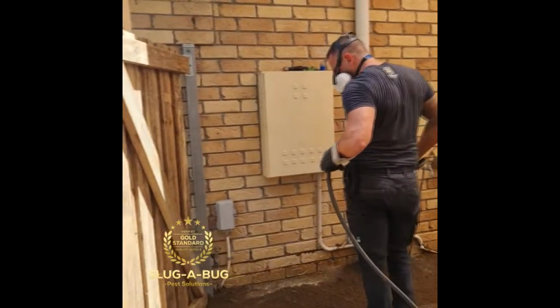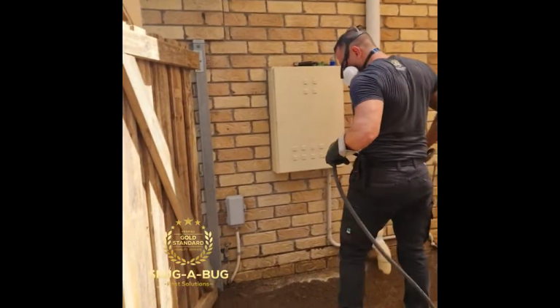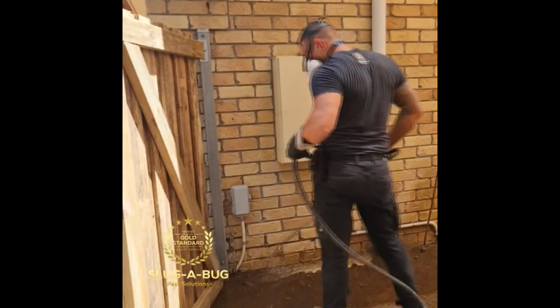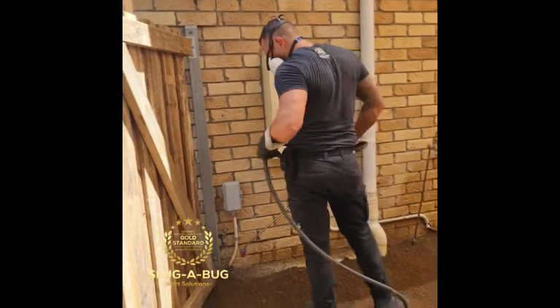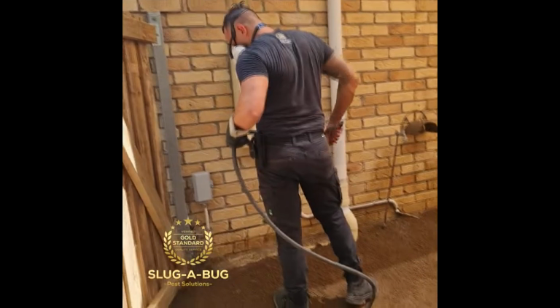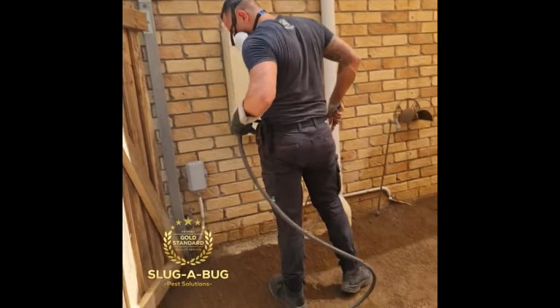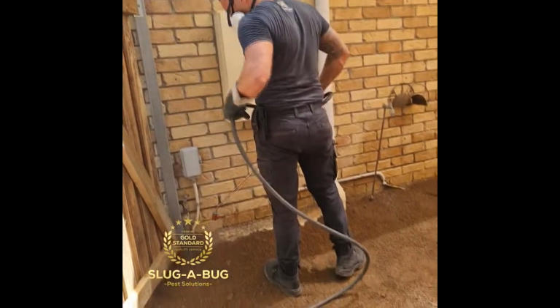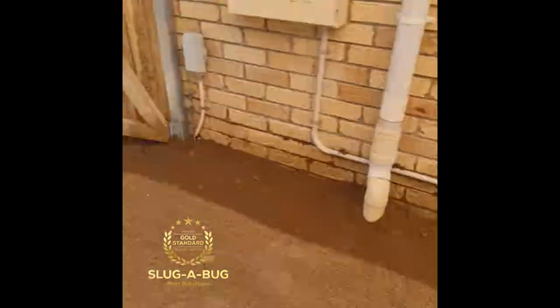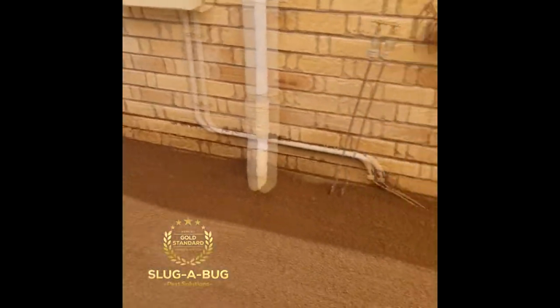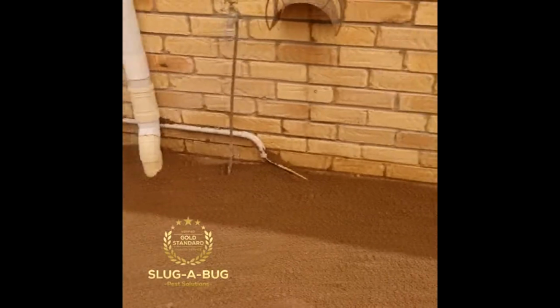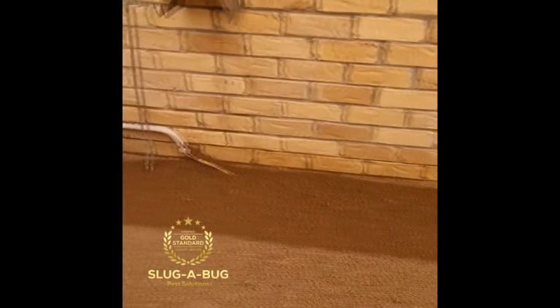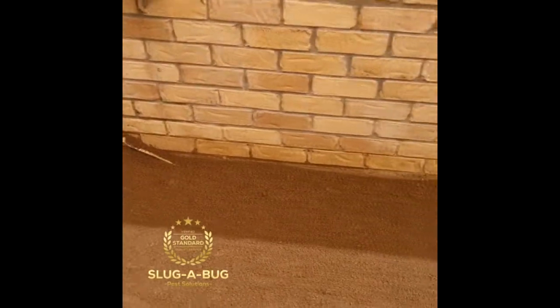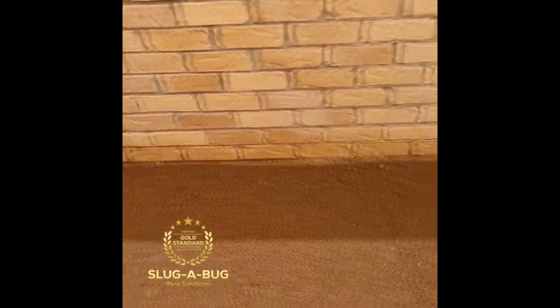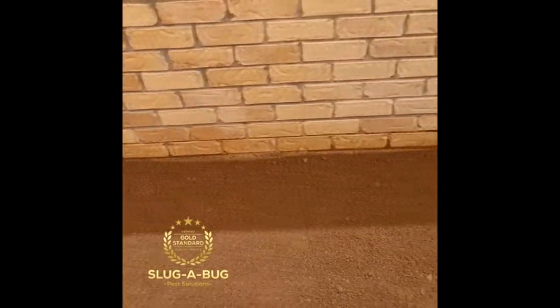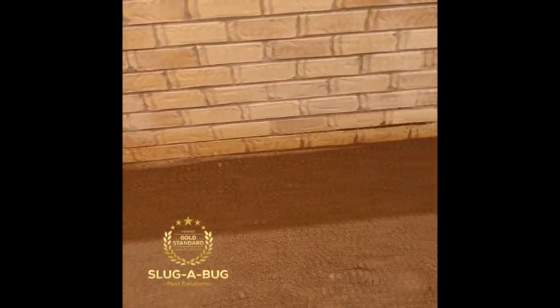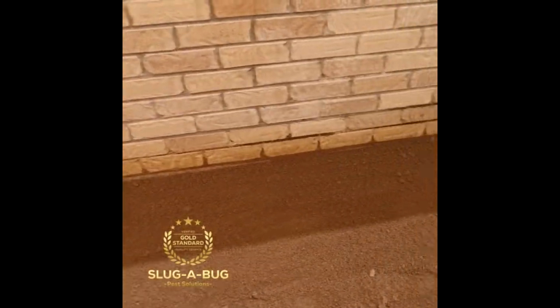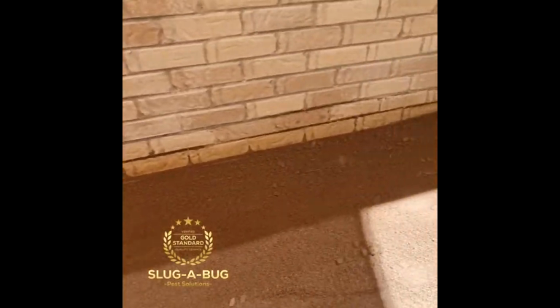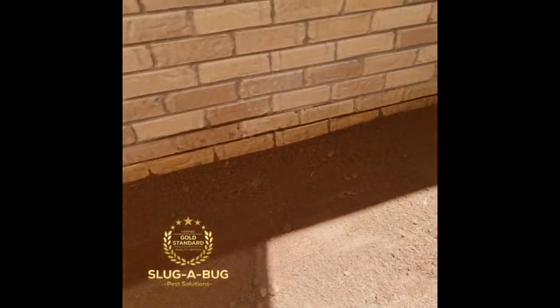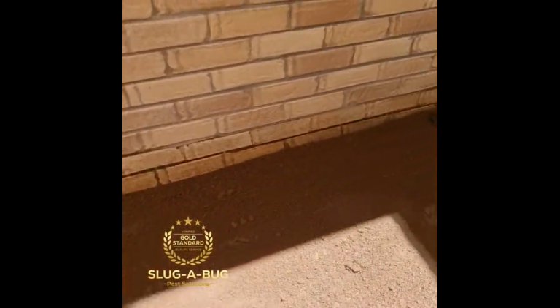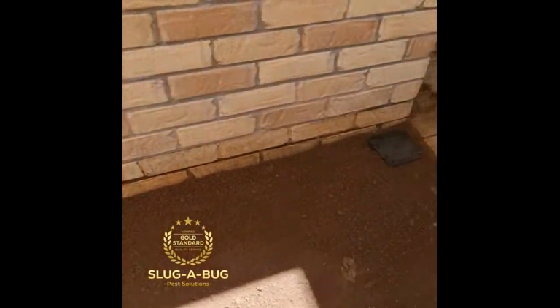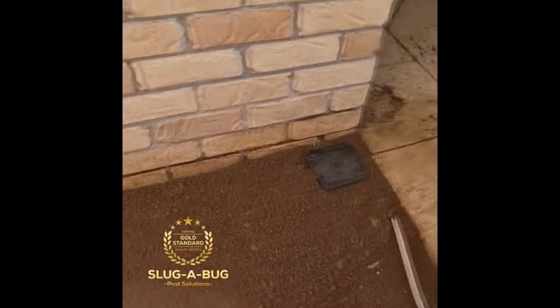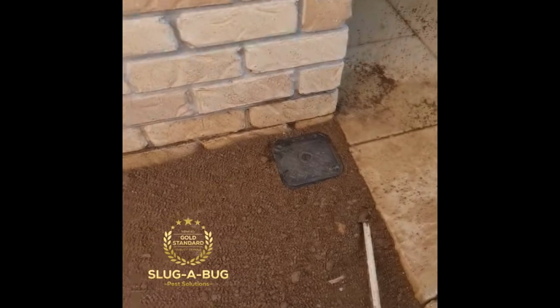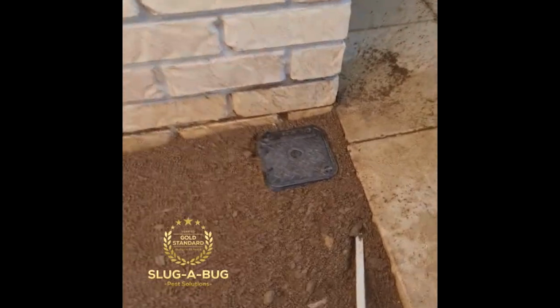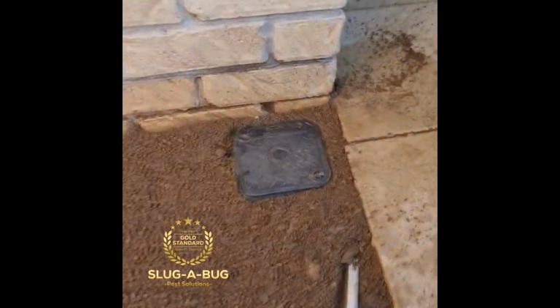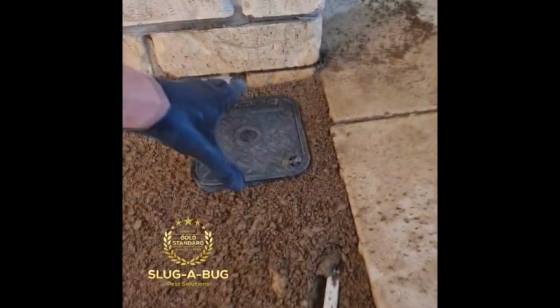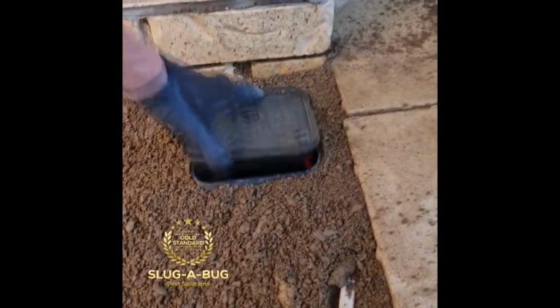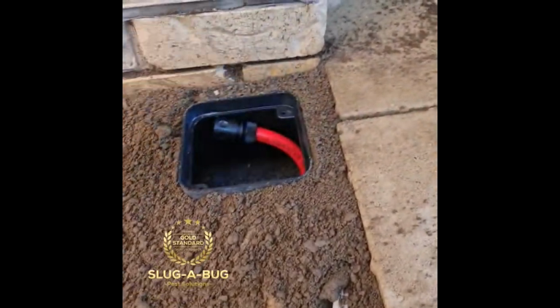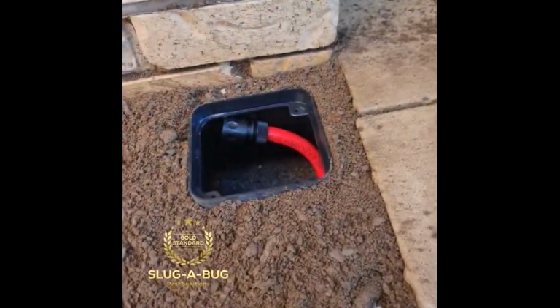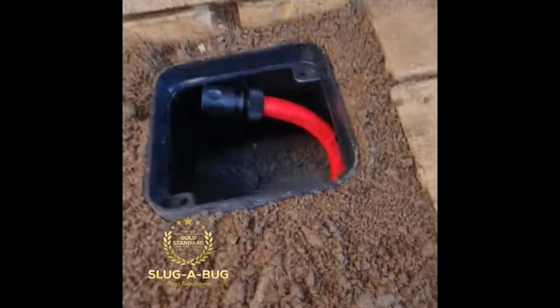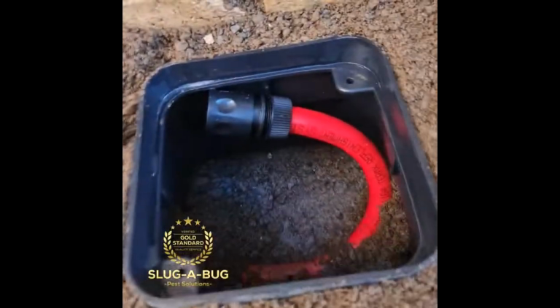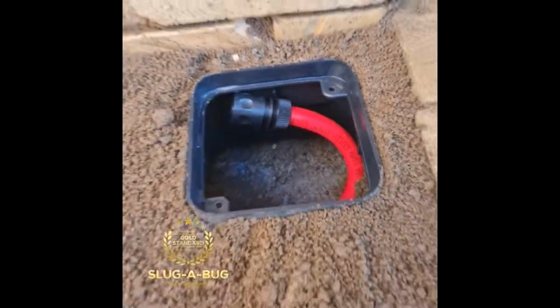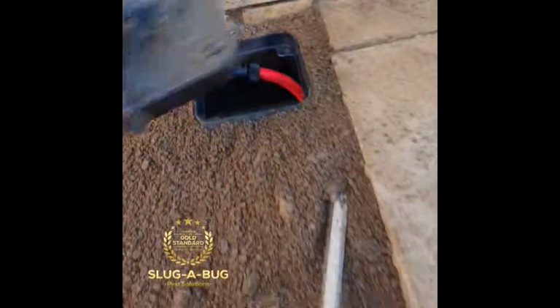Then we're going to go over the top, do a backfill, and that's it. That's a termite reticulation system. This is what it looks like at the end — a nice little cap goes in the ground with your fill point.